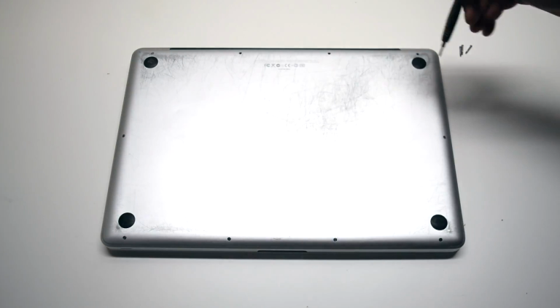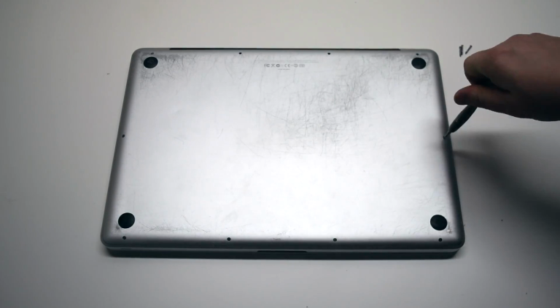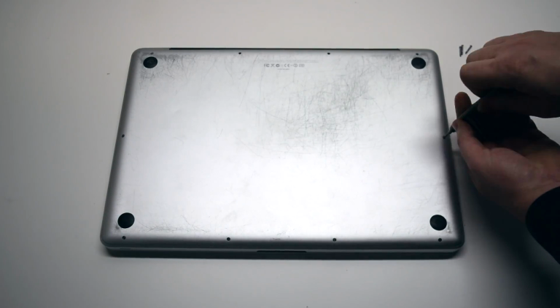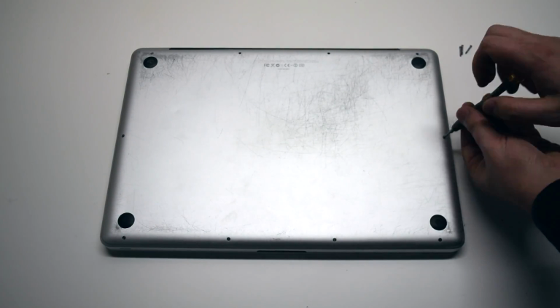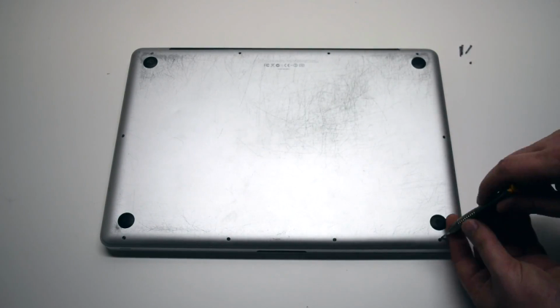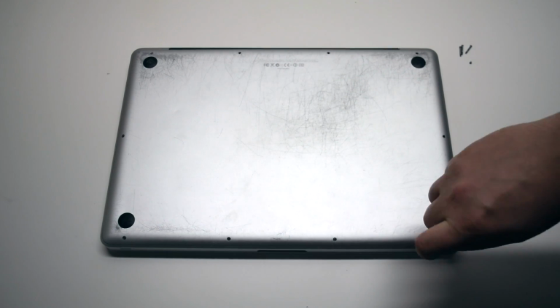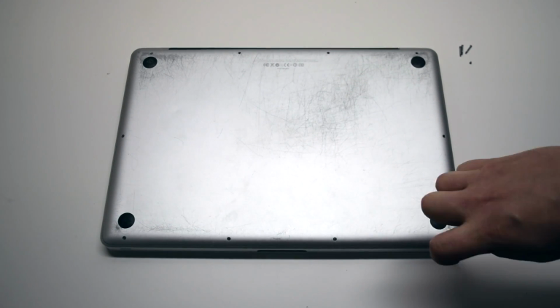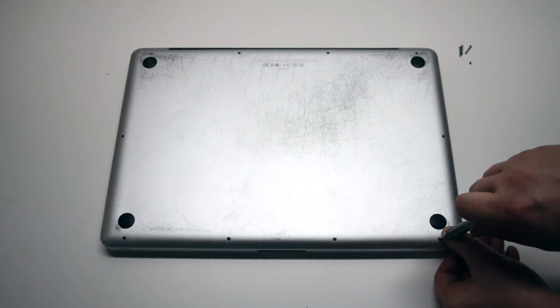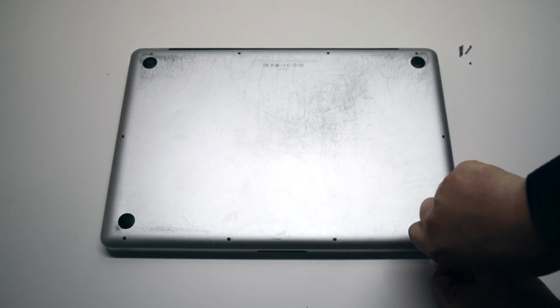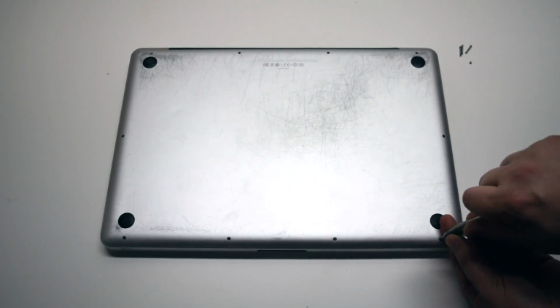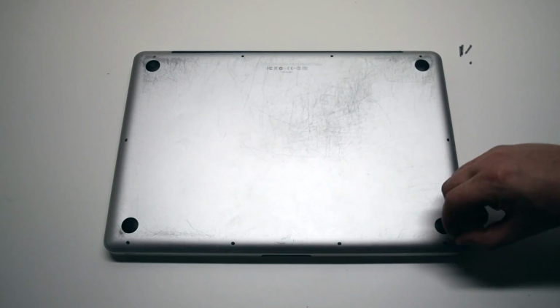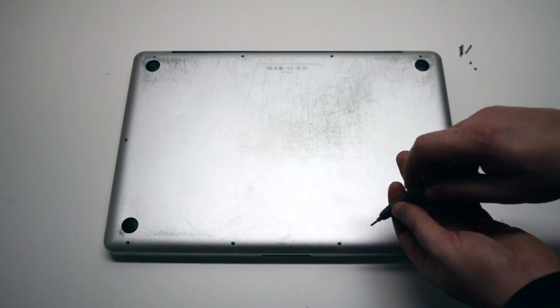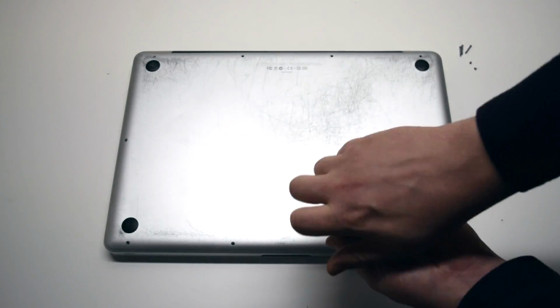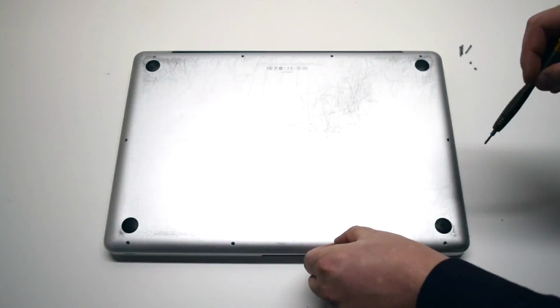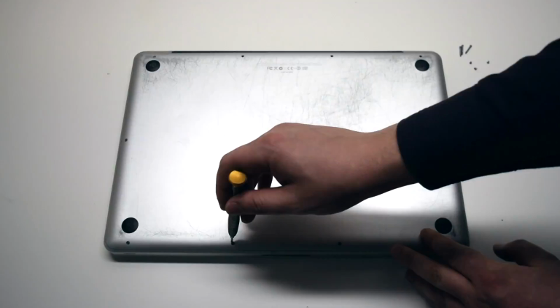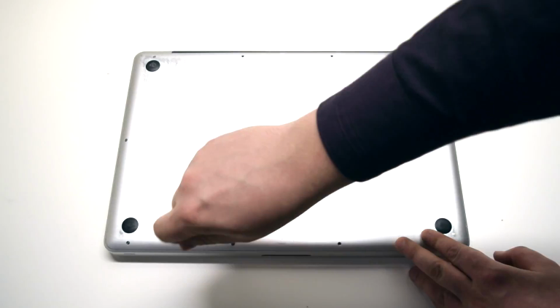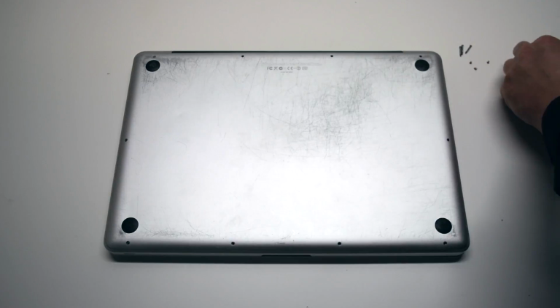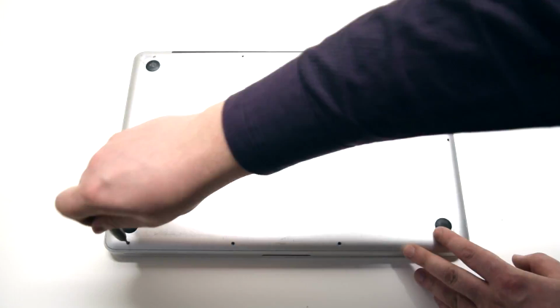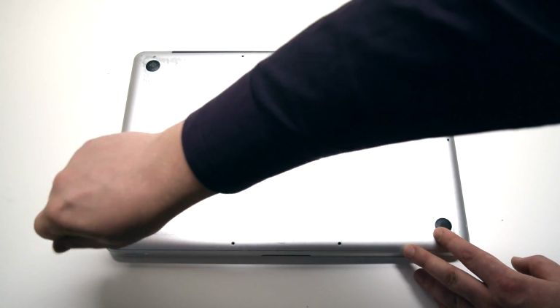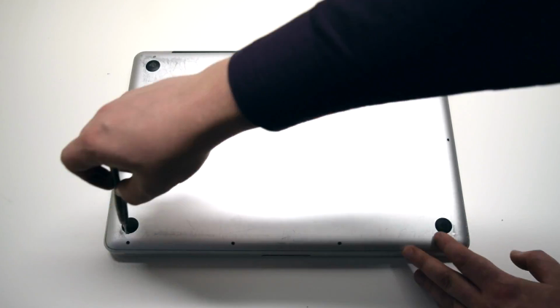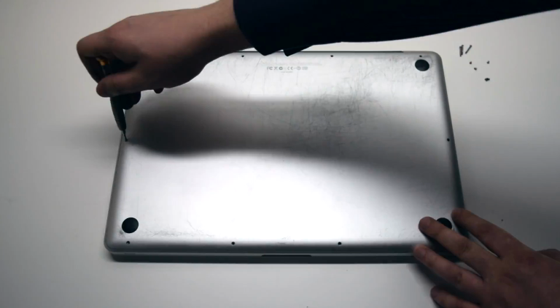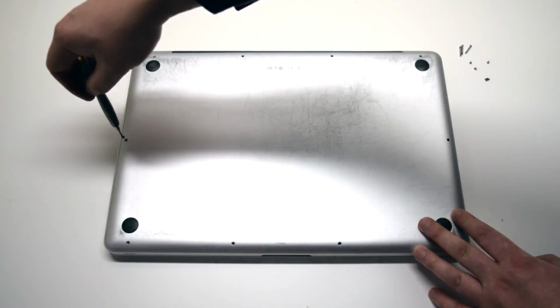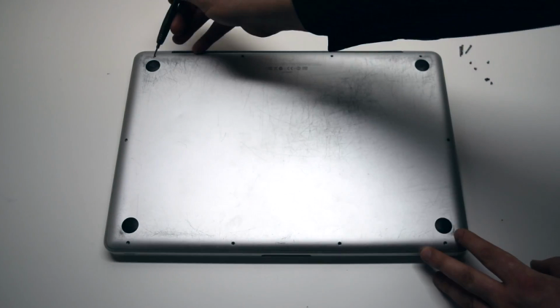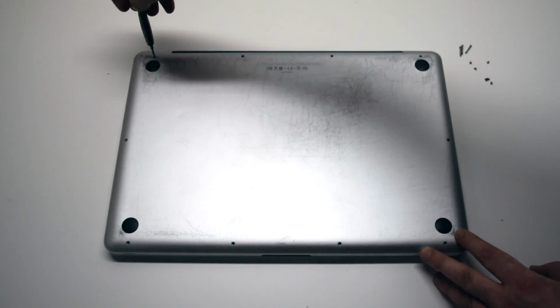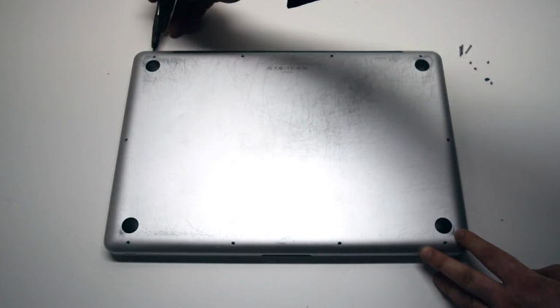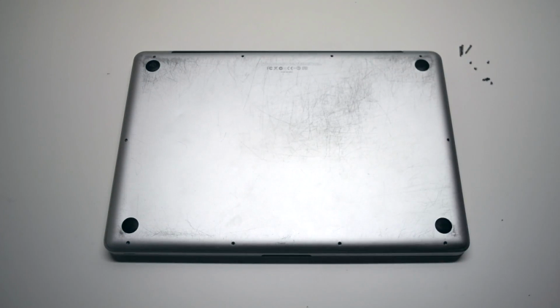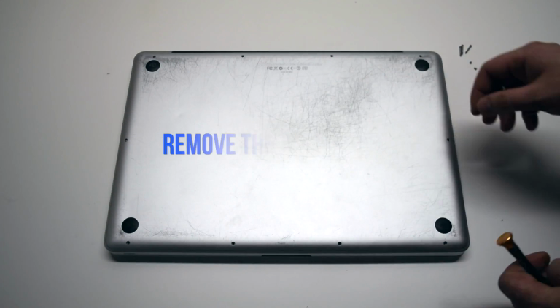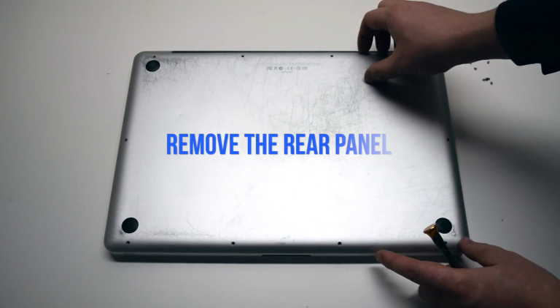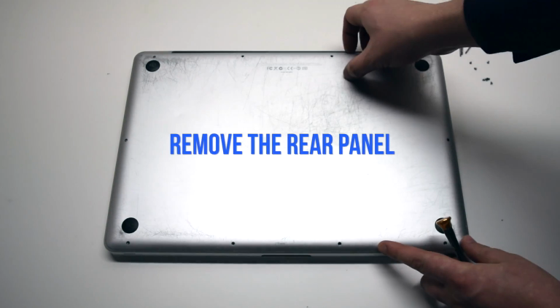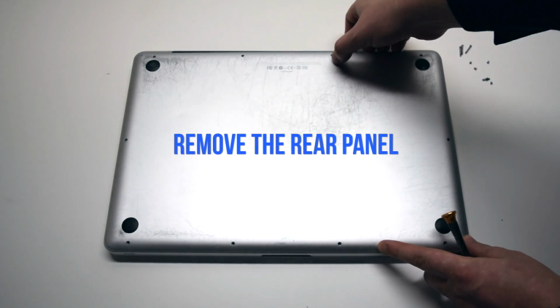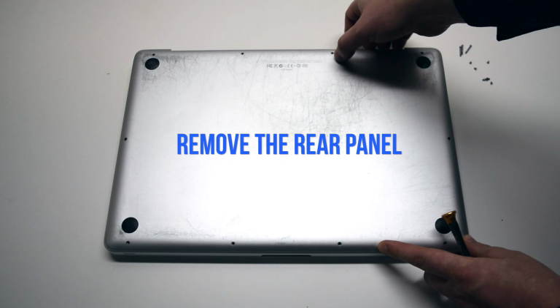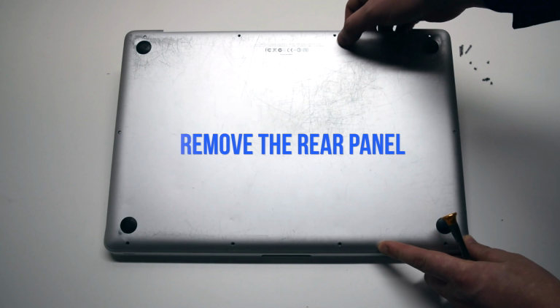After removing these 10 screws, the rear panel cover should be free. Go ahead and remove the rear panel cover.